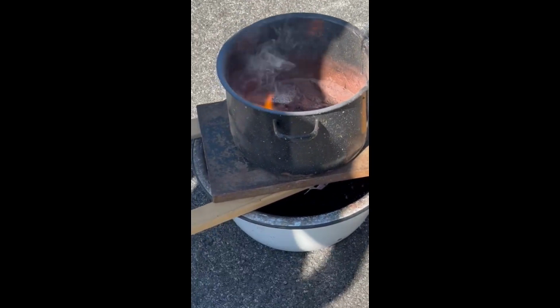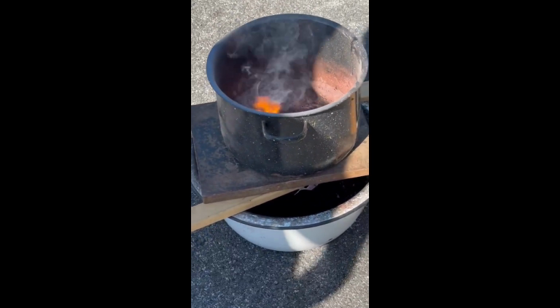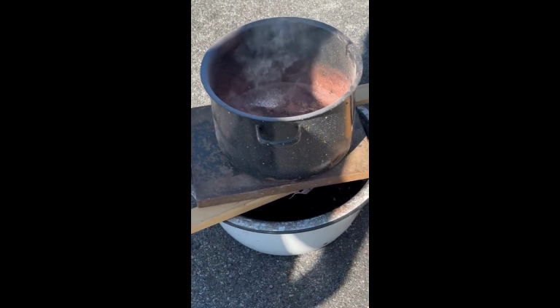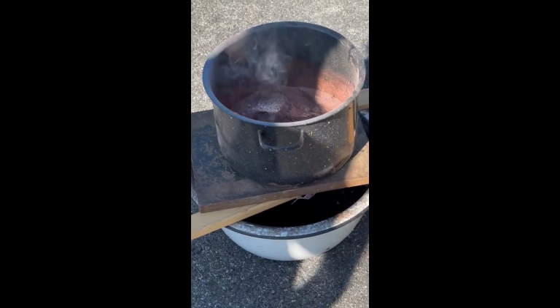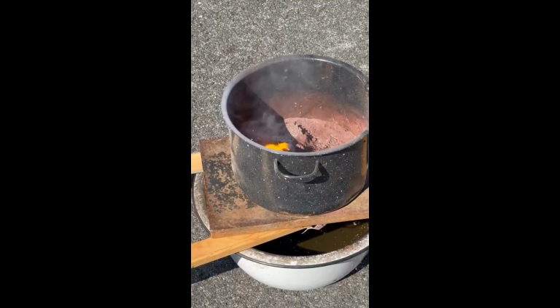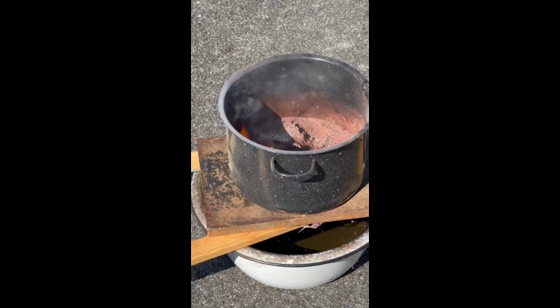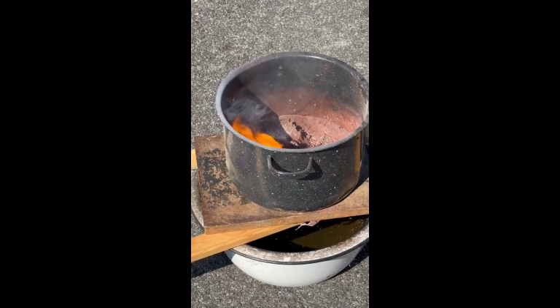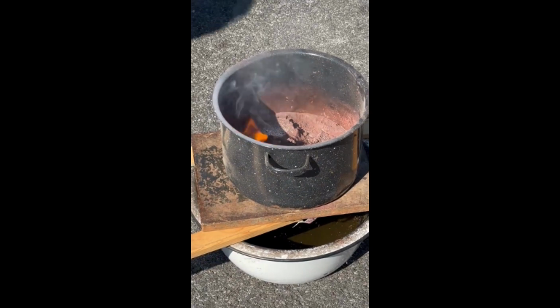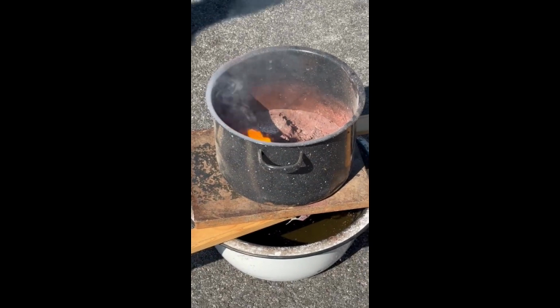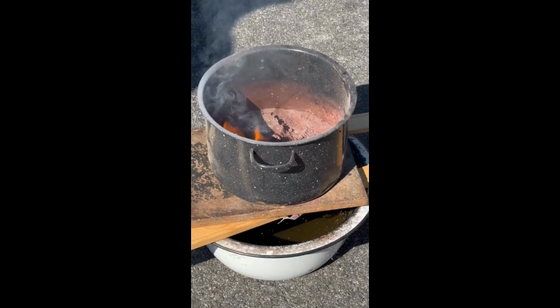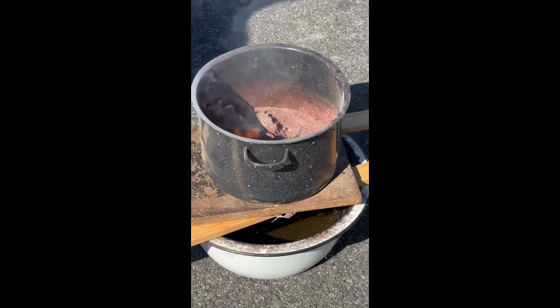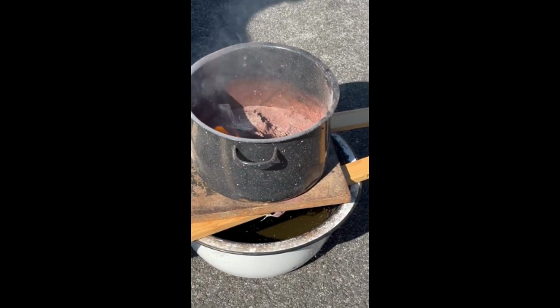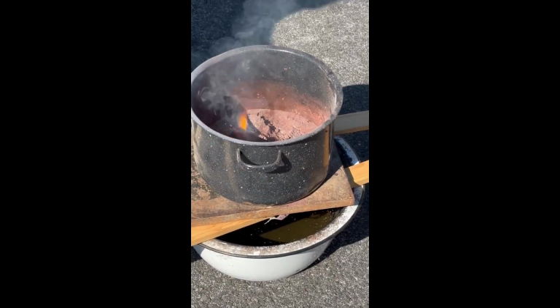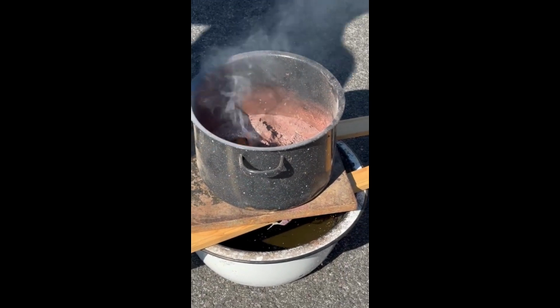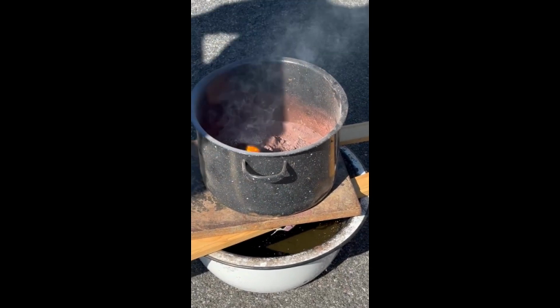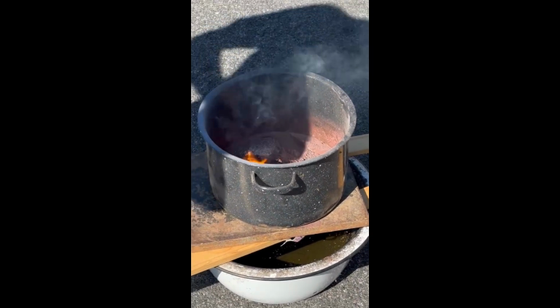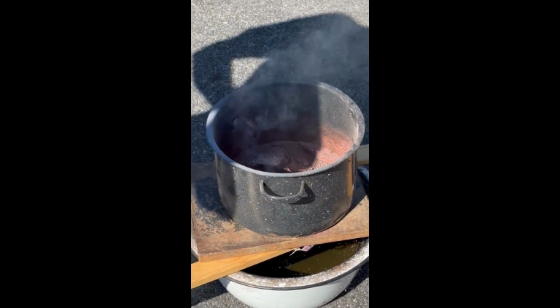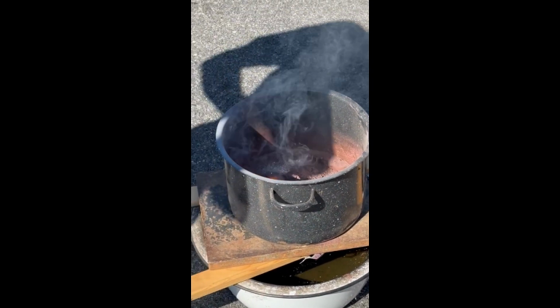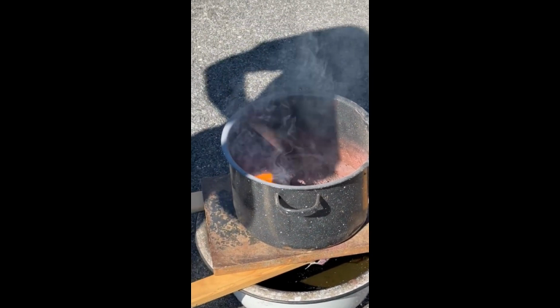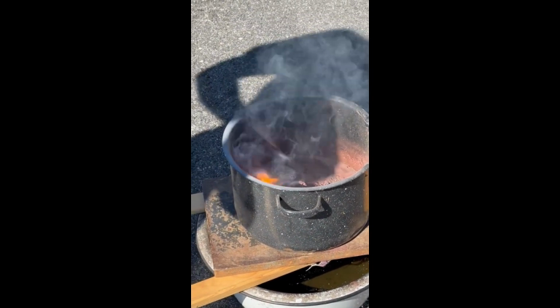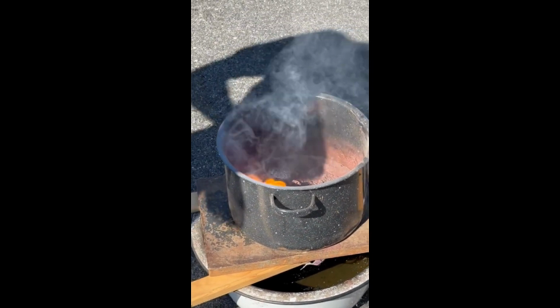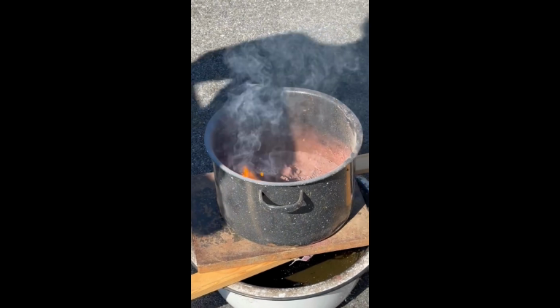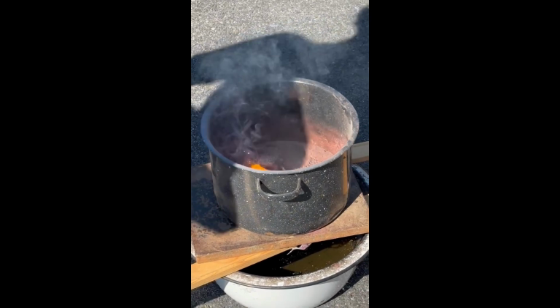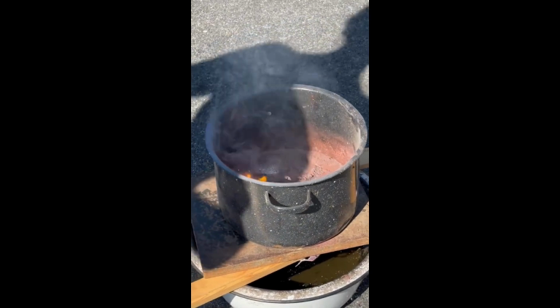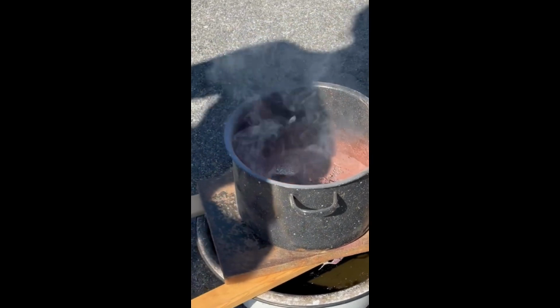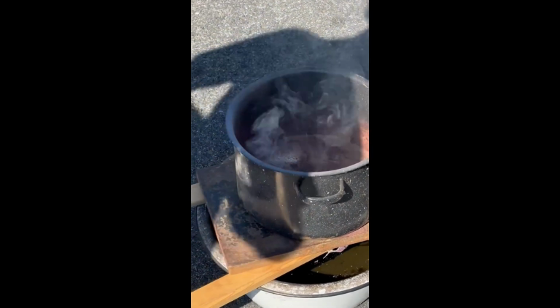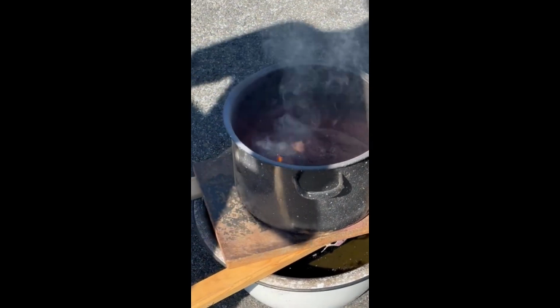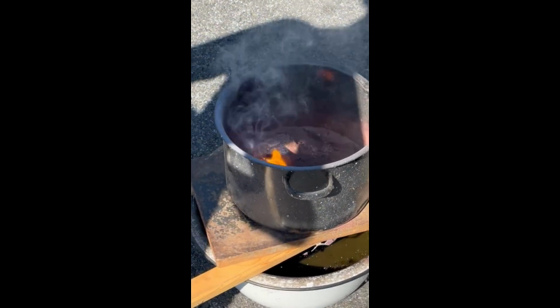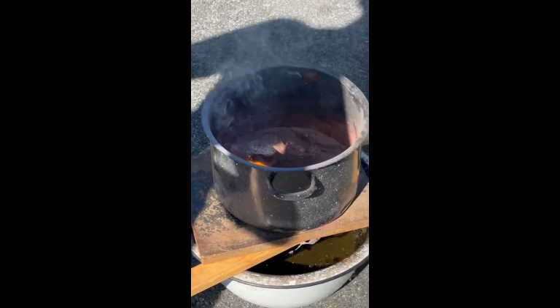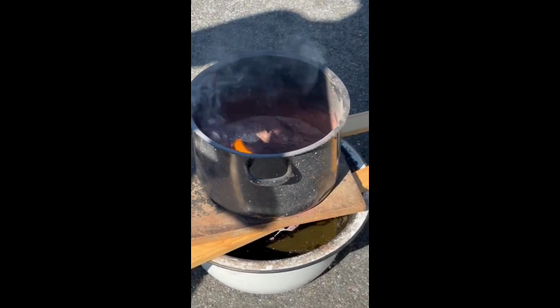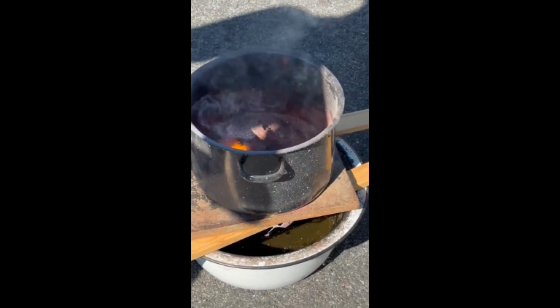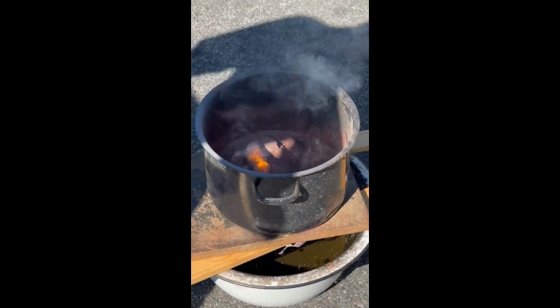Let's just pour it in. It will work — I promise you. They just can't tell if there's anything going on.